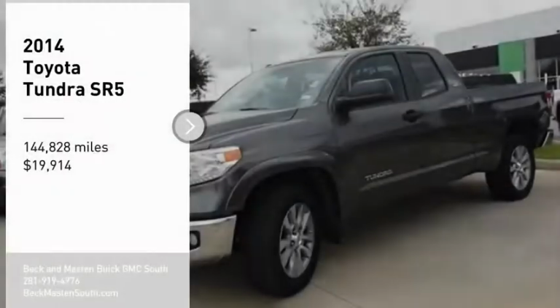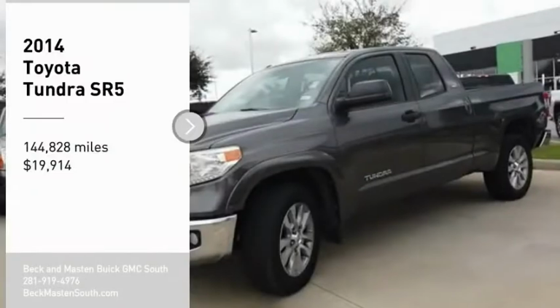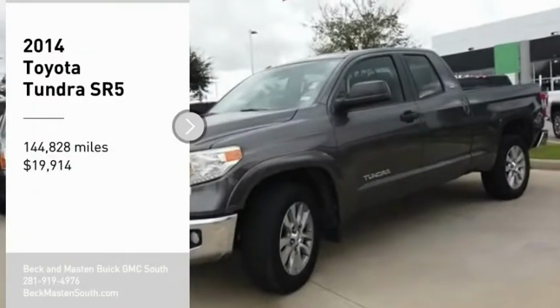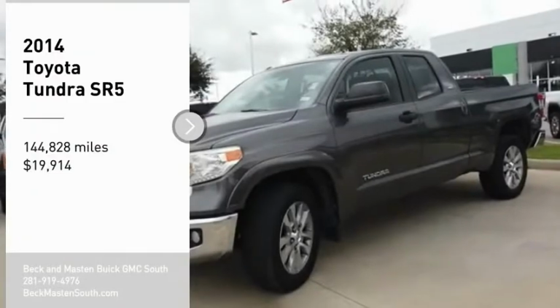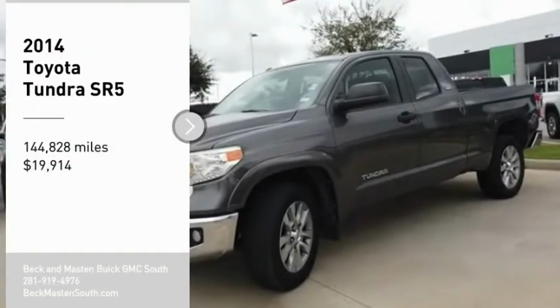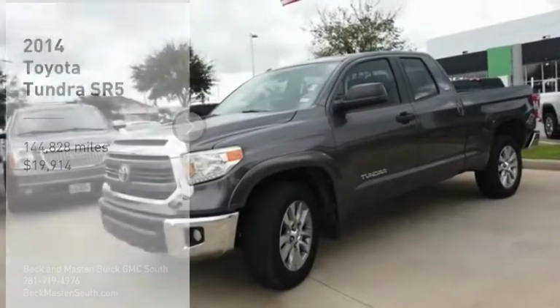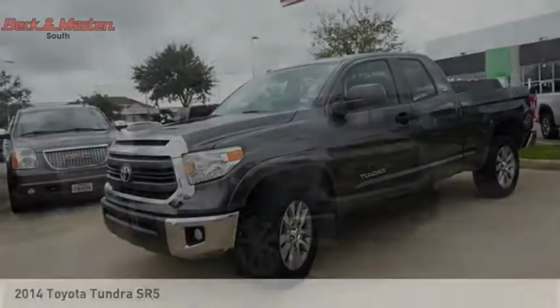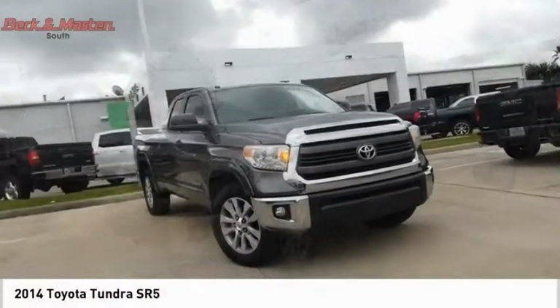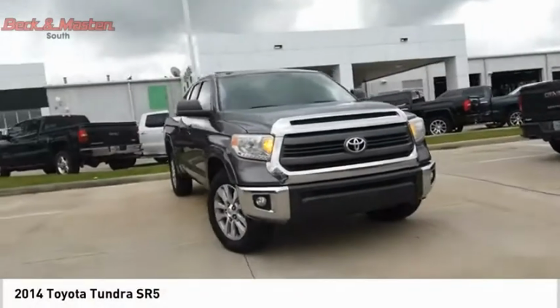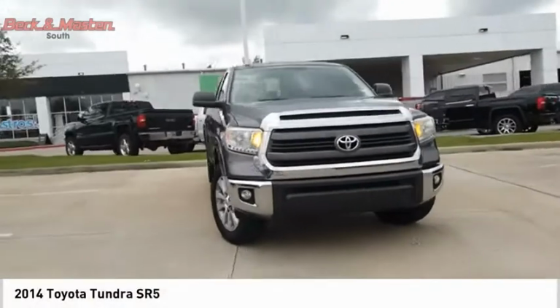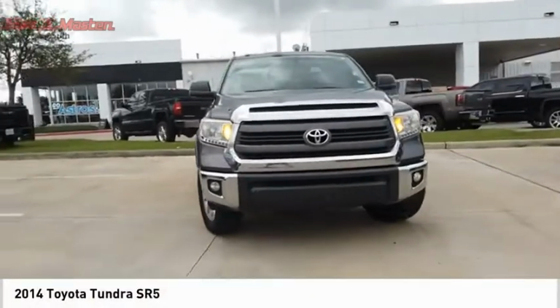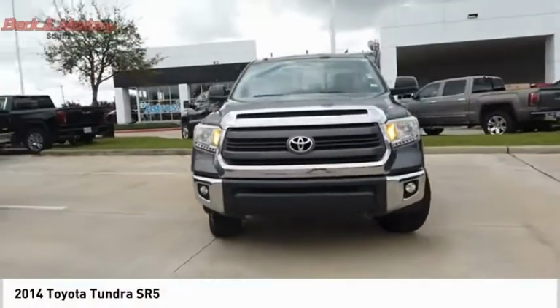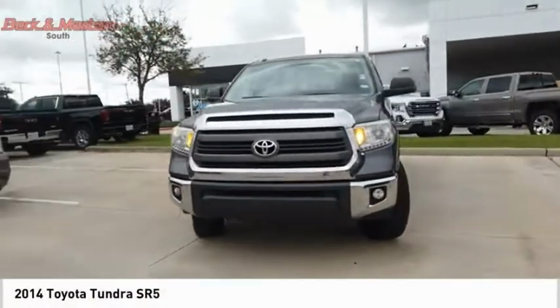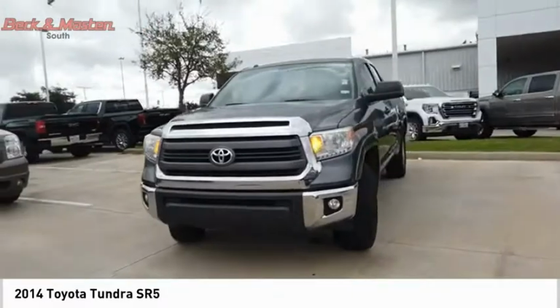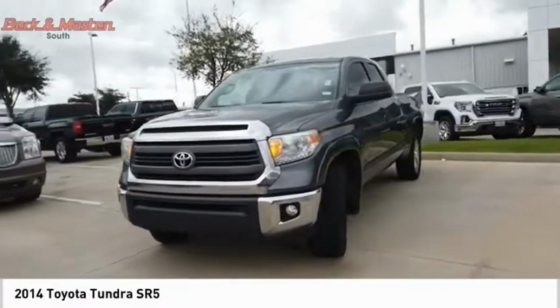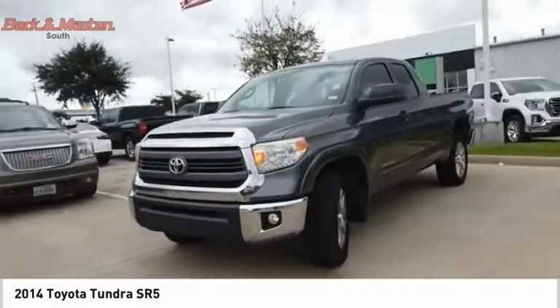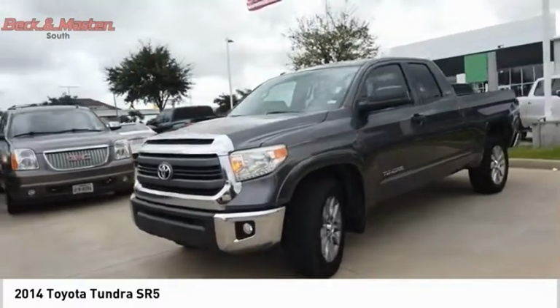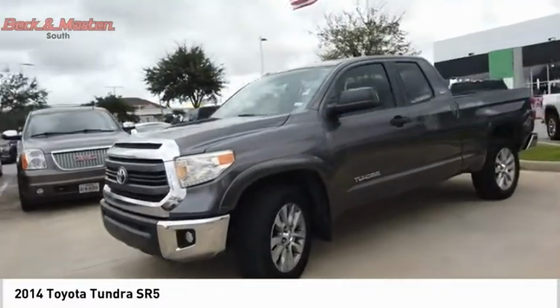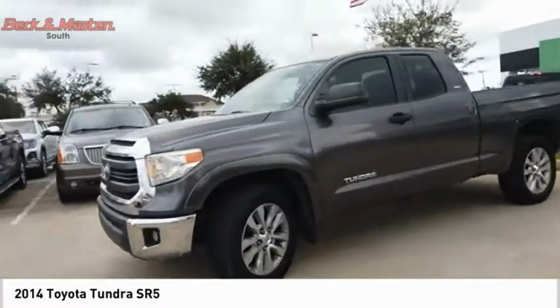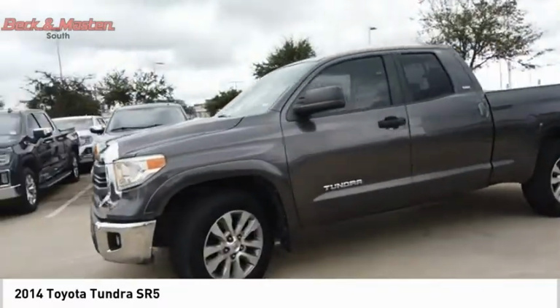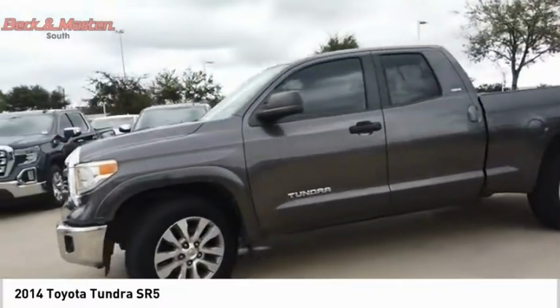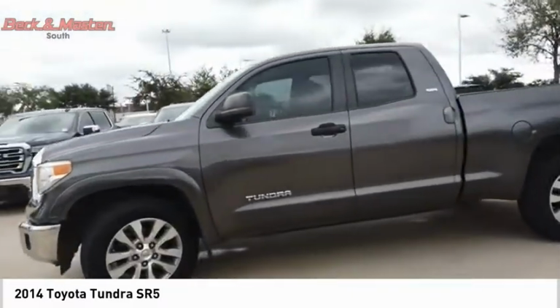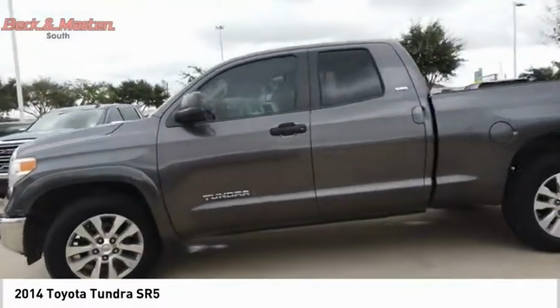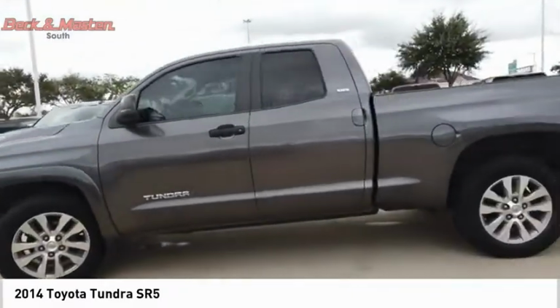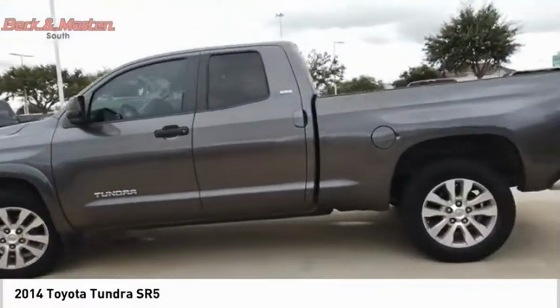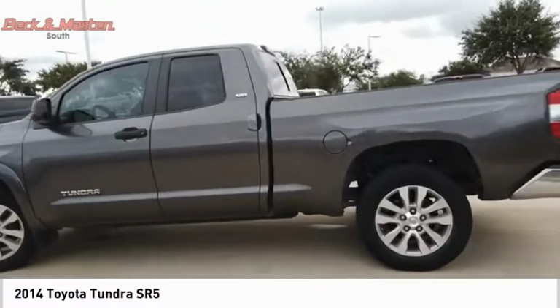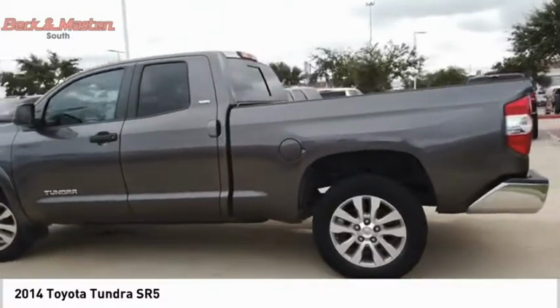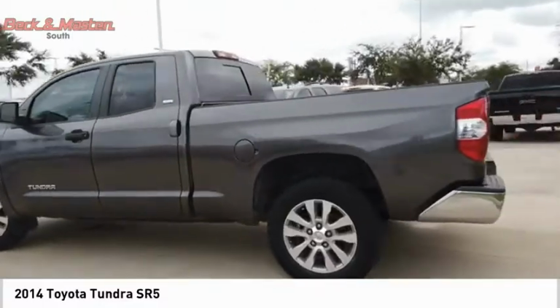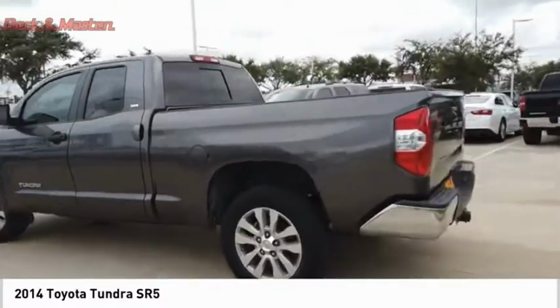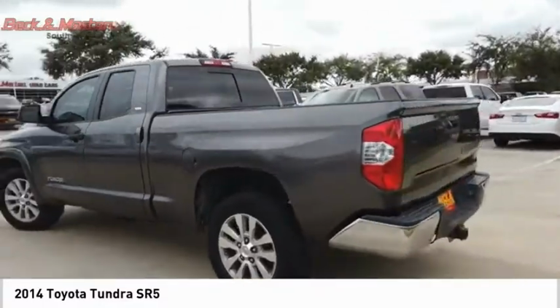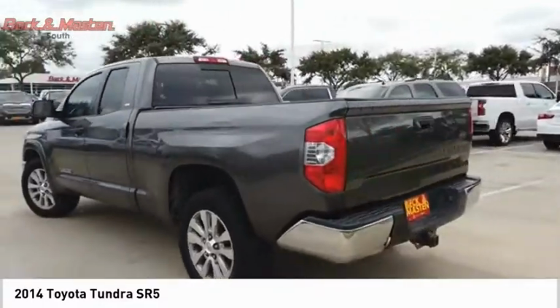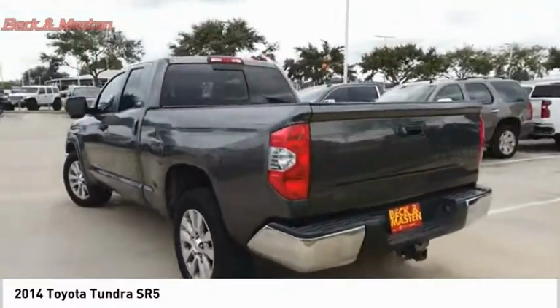Stop by and take a look at the 2014 Tundra. The Tundra has a number of unique features useful for those using it as a work truck, including extra large door handles, a deck rail system, and an integrated tow hitch.